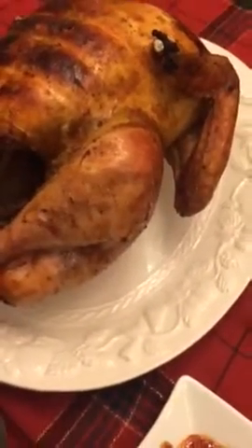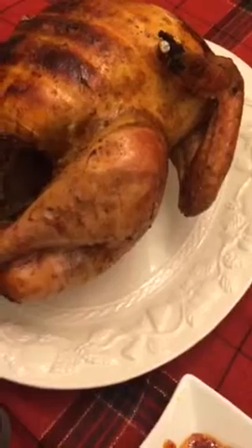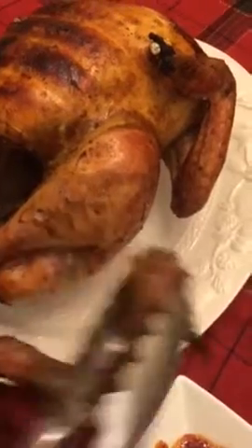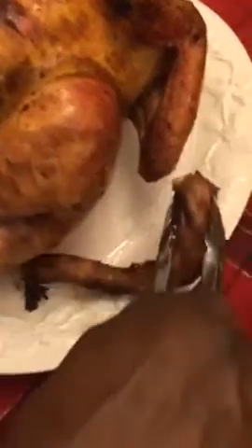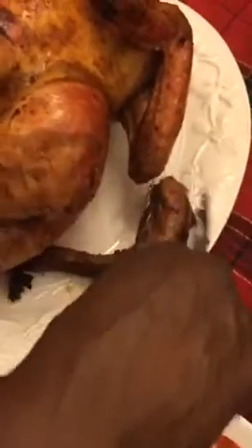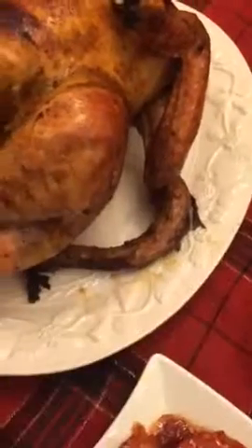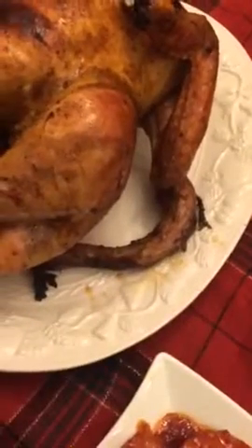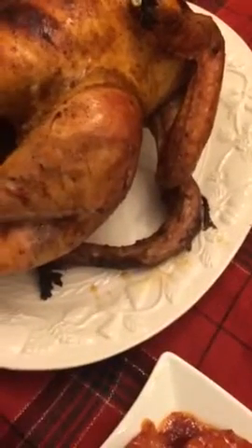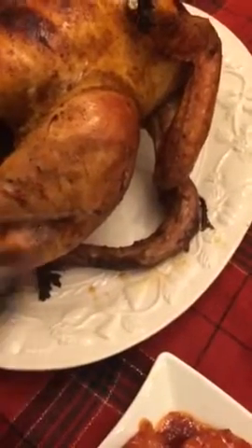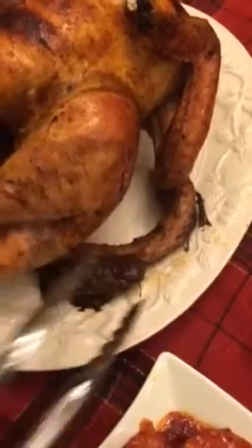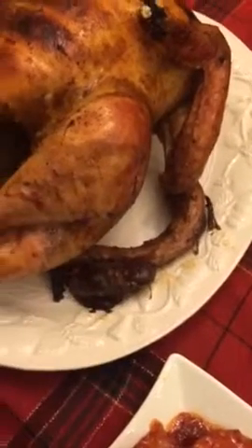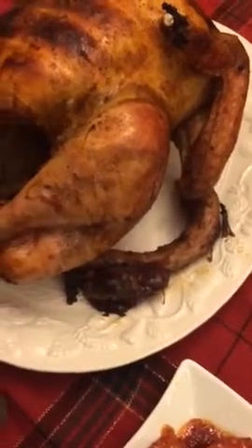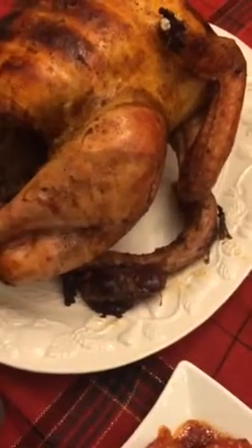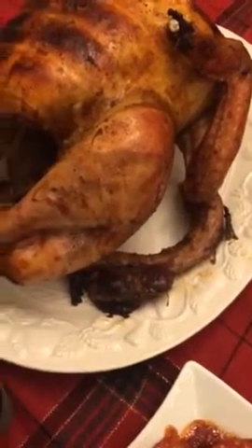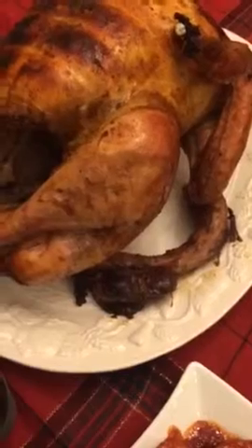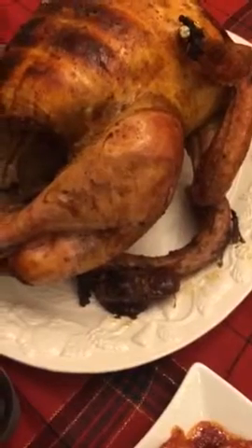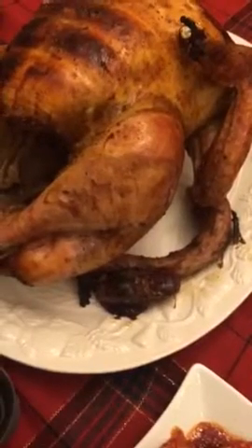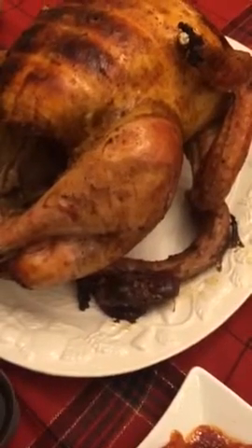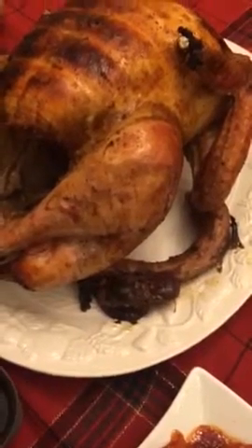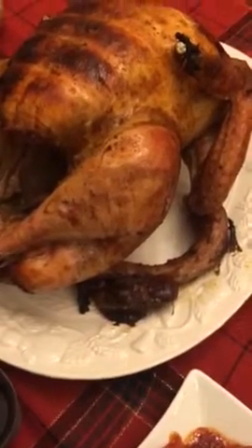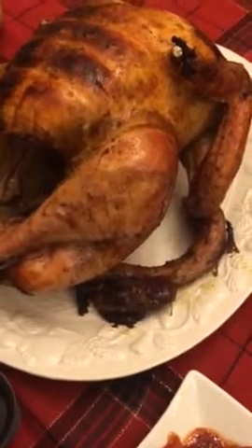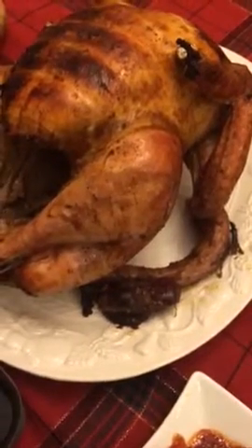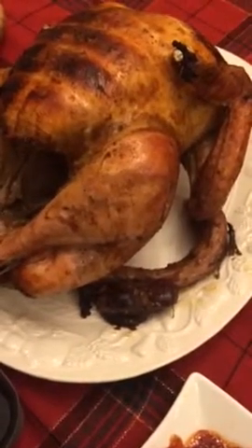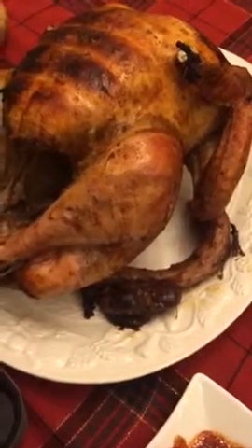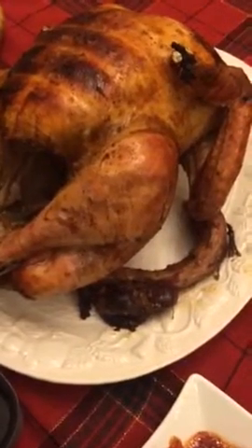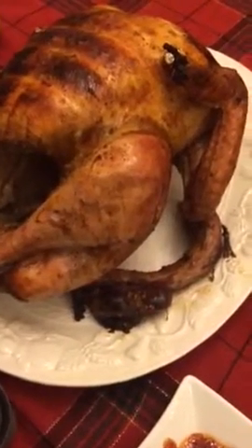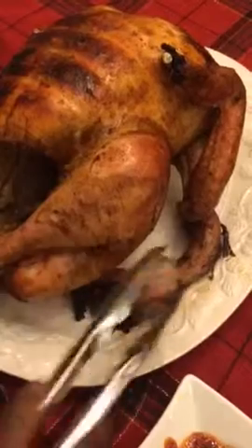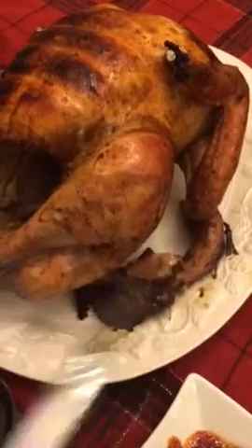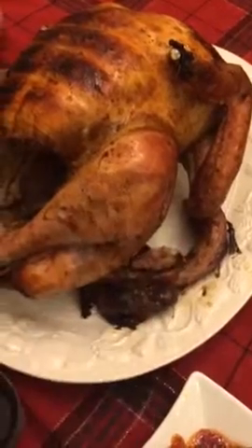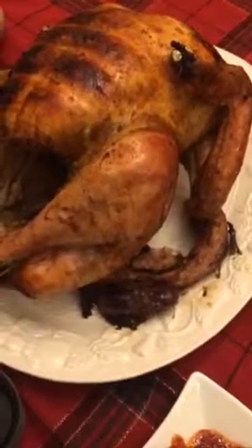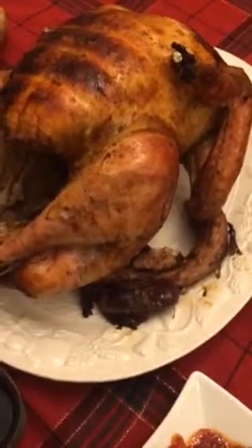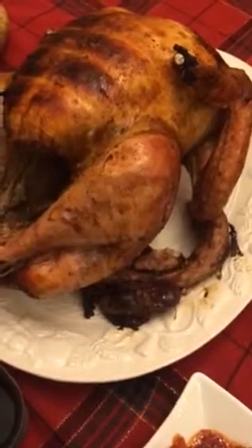And we have the neck — we eat all that, it's great stuff. So if you are not used to it, it might seem funny or gross, but it's all part of the meat.